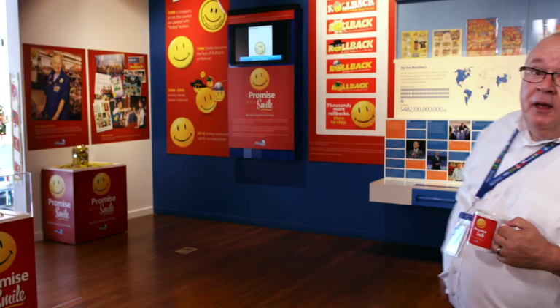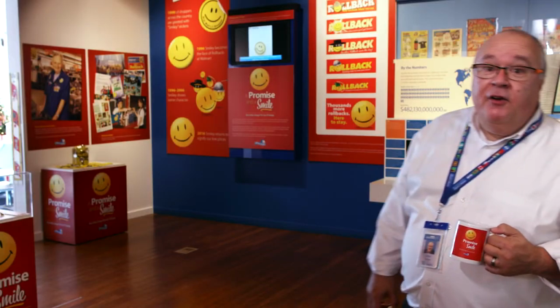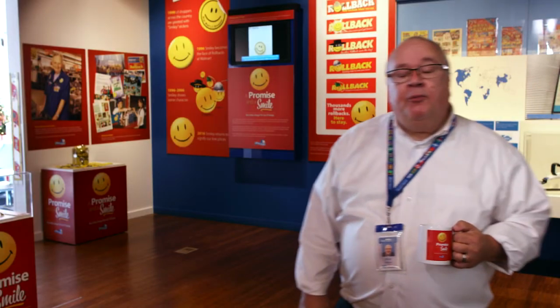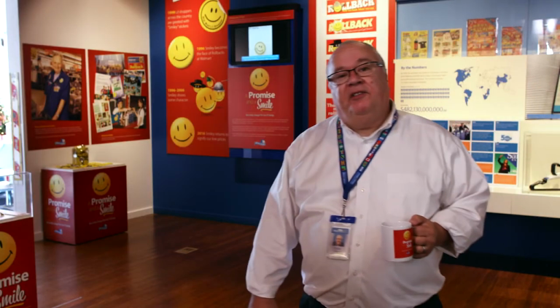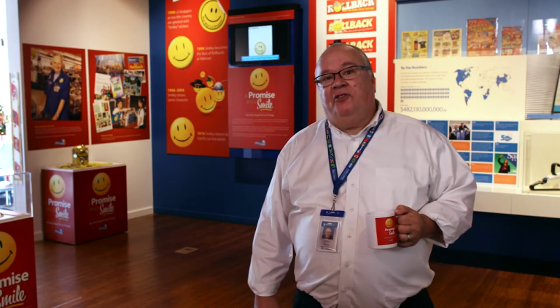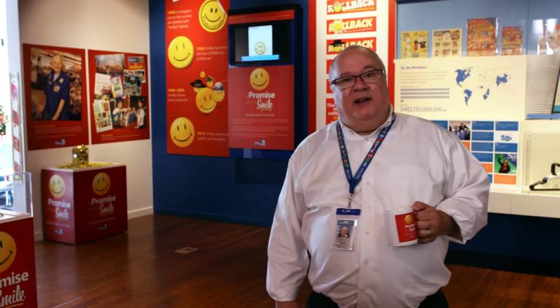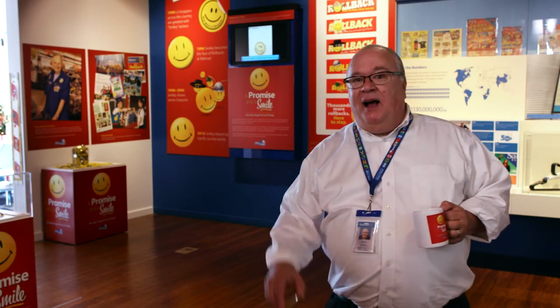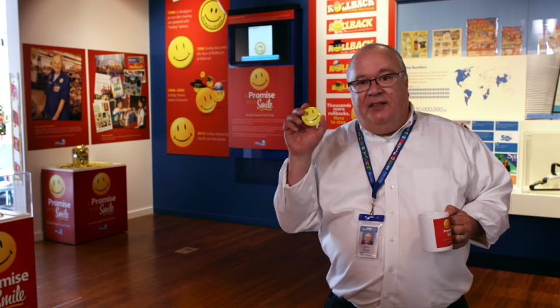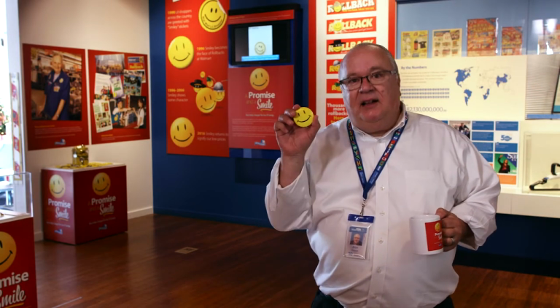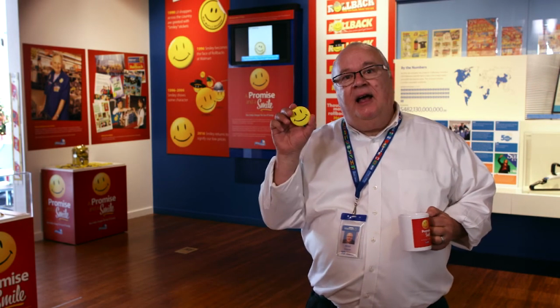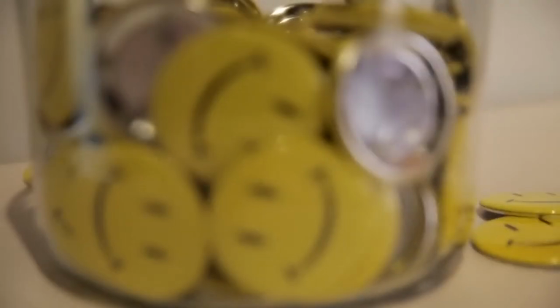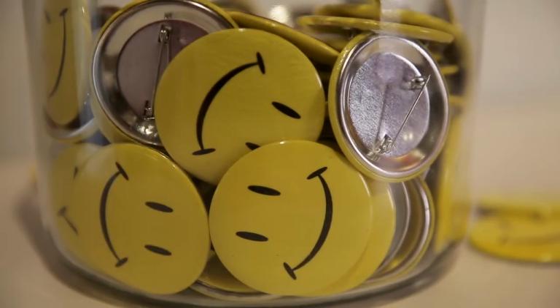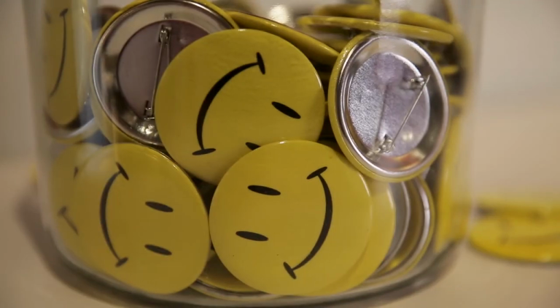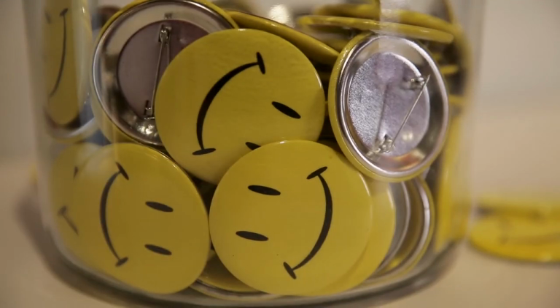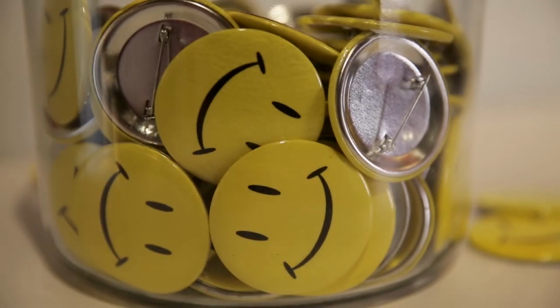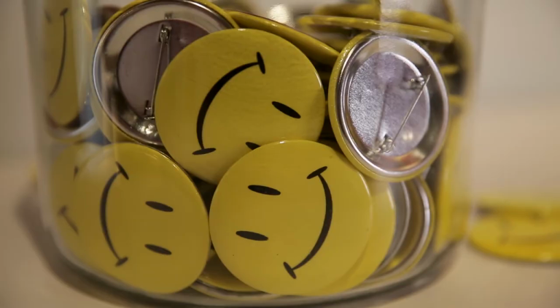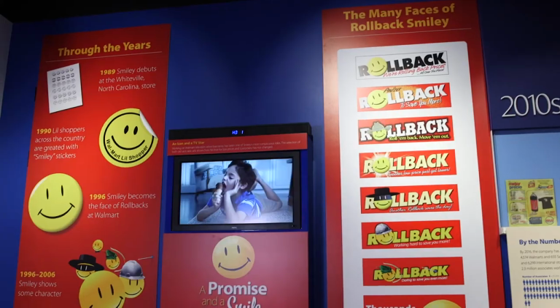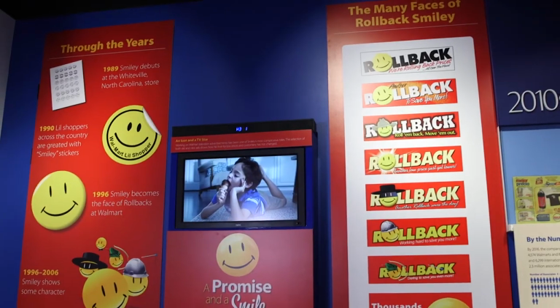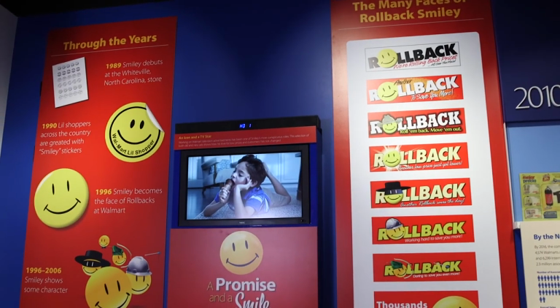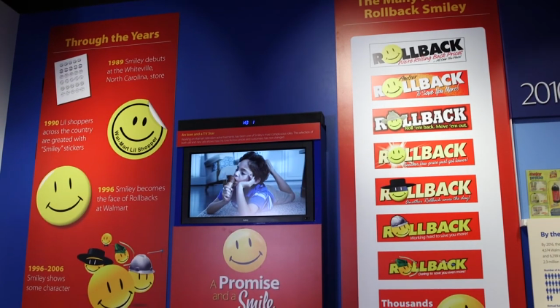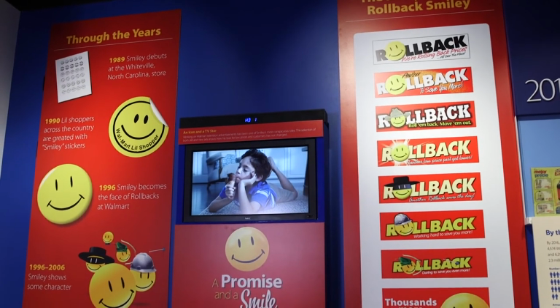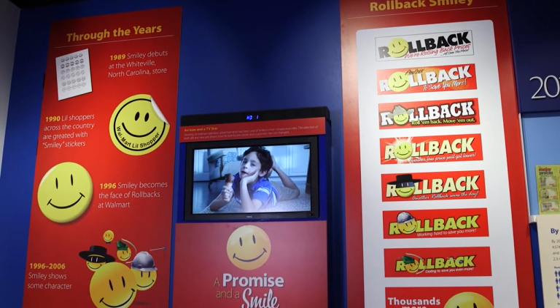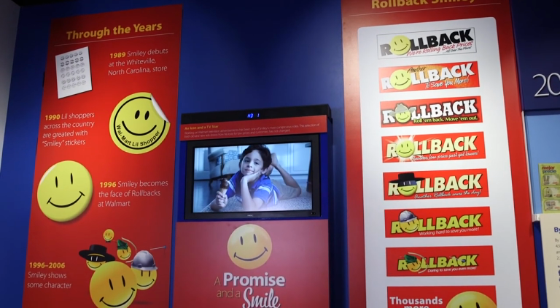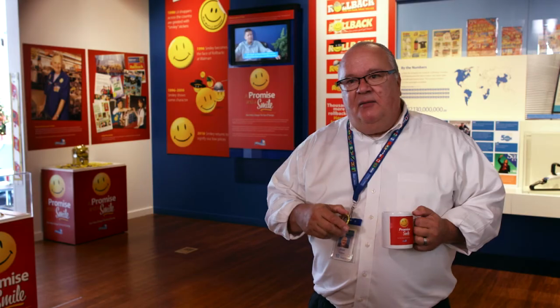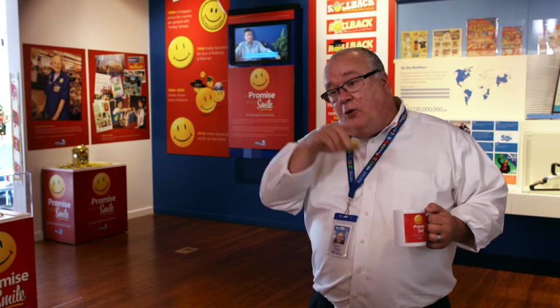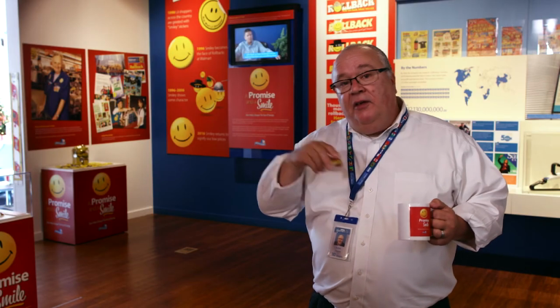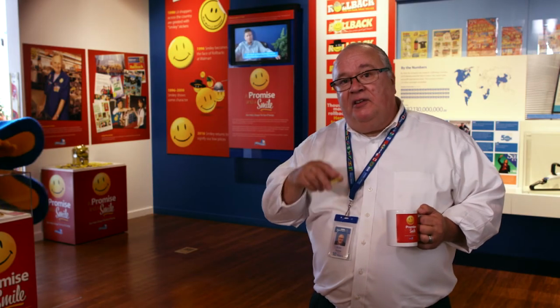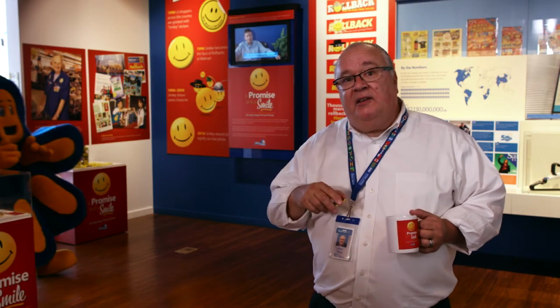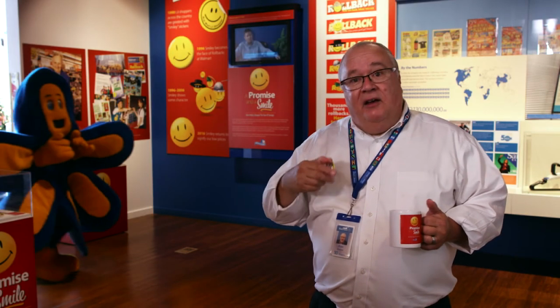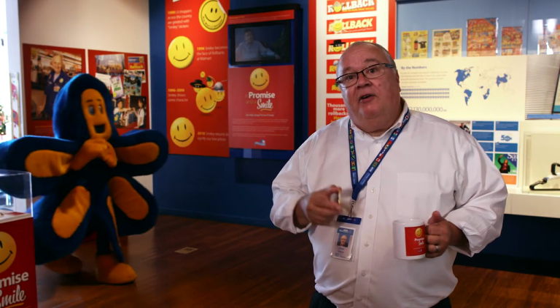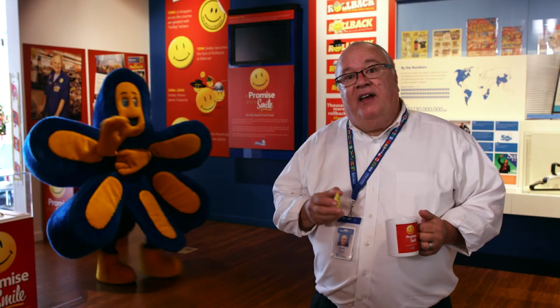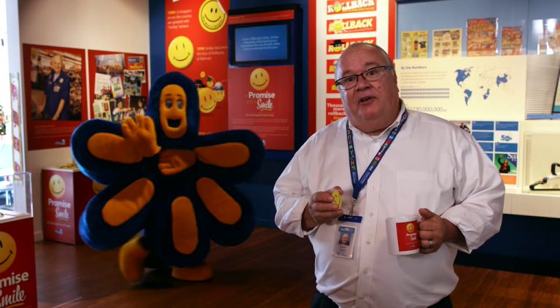And our new temporary exhibit is all about Smiley, the little guy that shows everybody how to save big at Walmart. Come on down and see this exhibit and all the other exhibits in our heritage galleries.